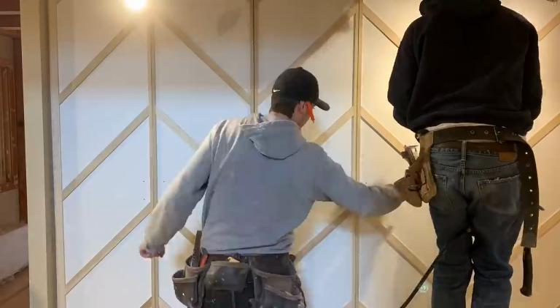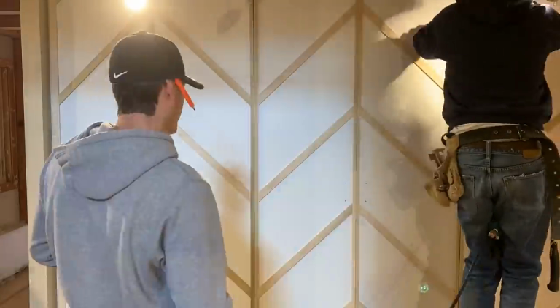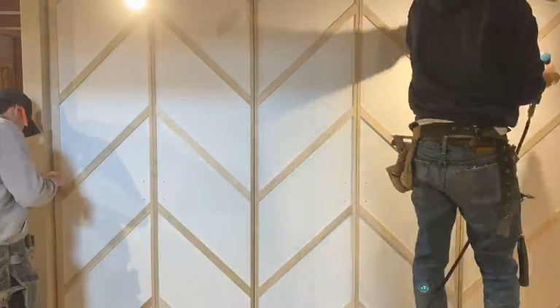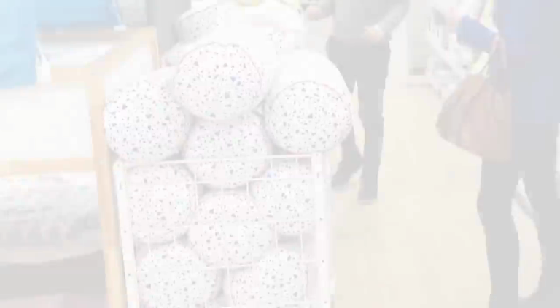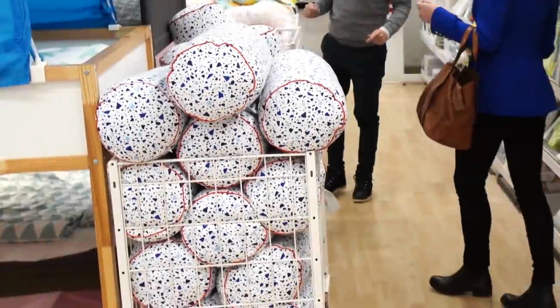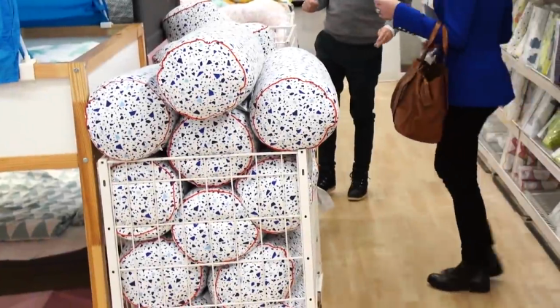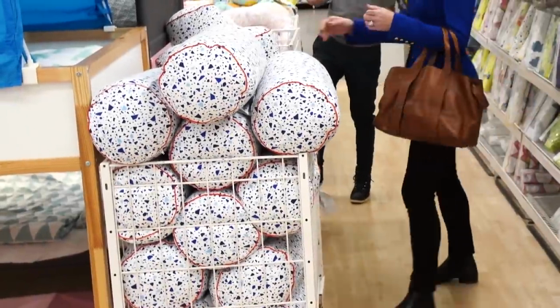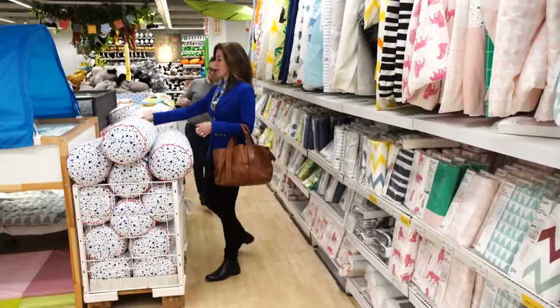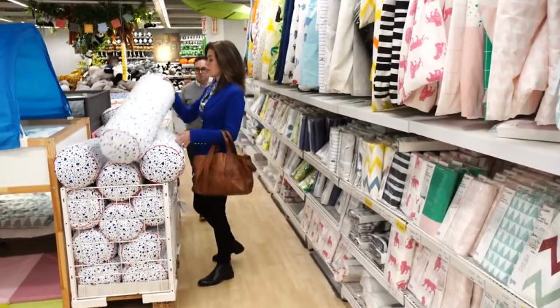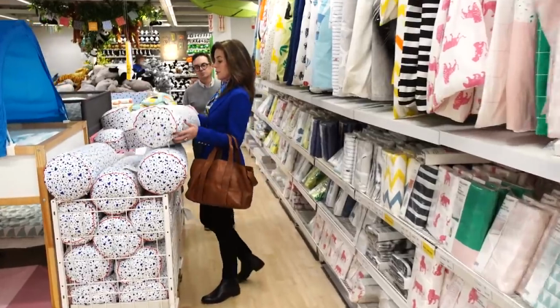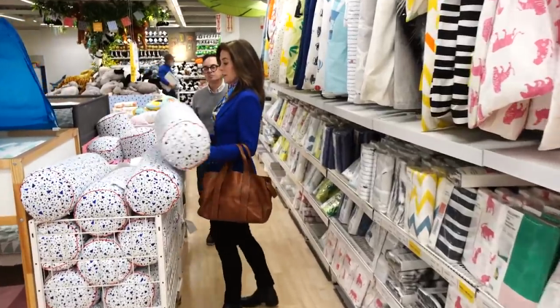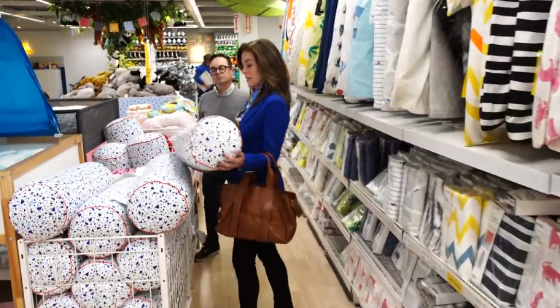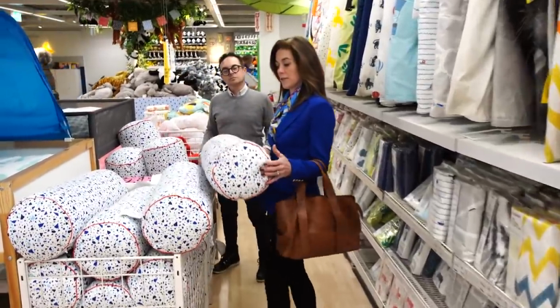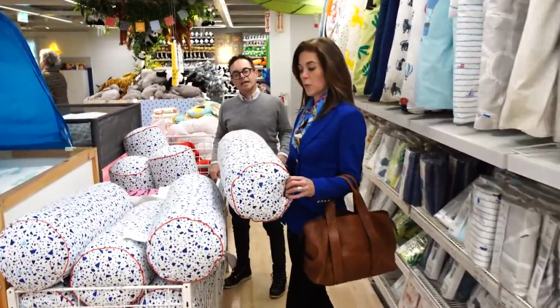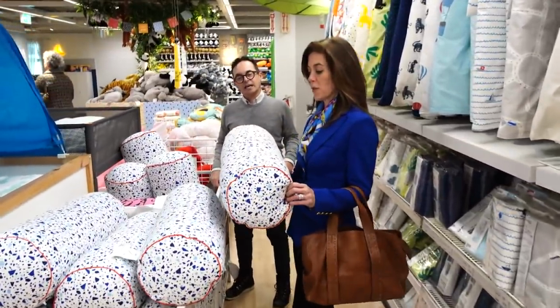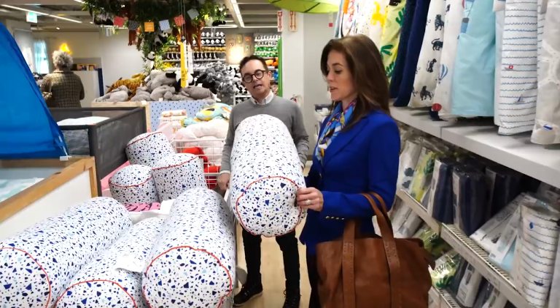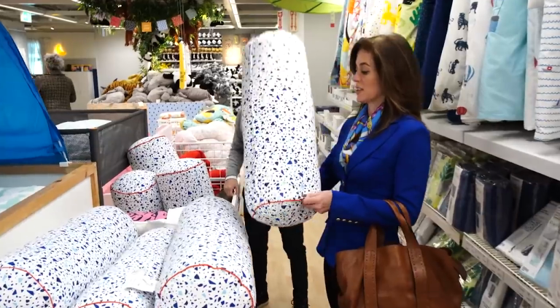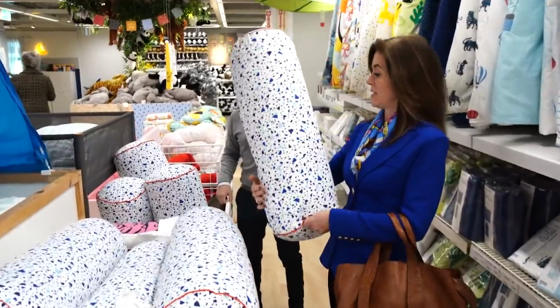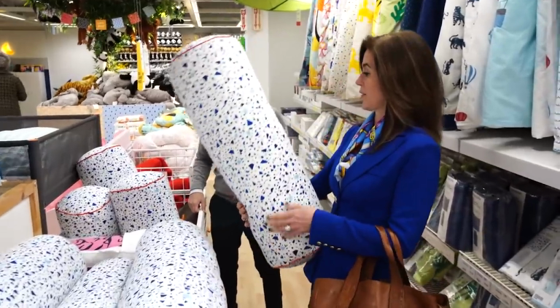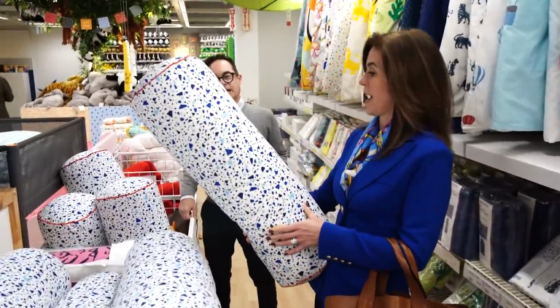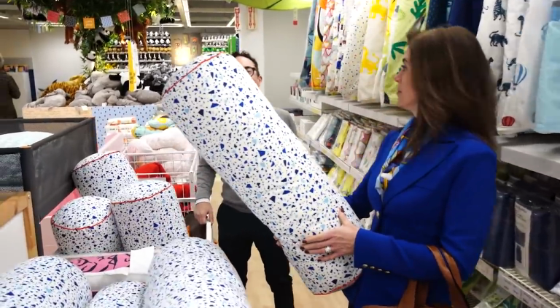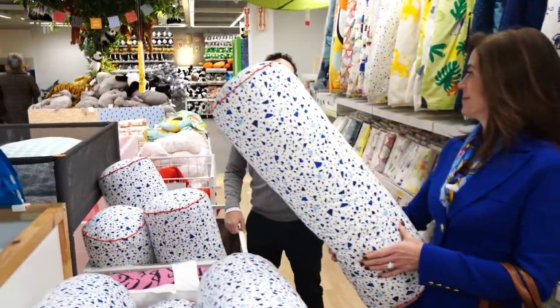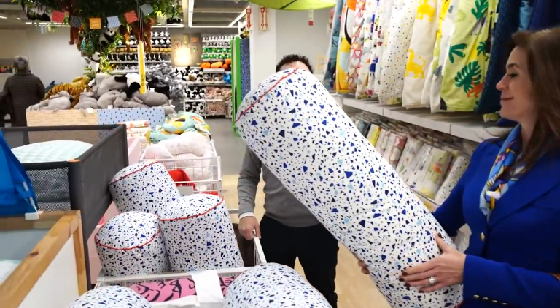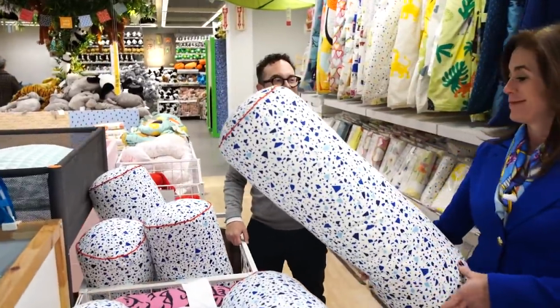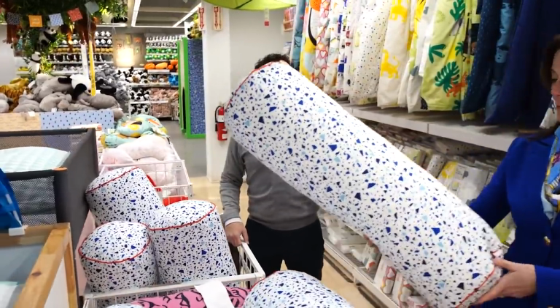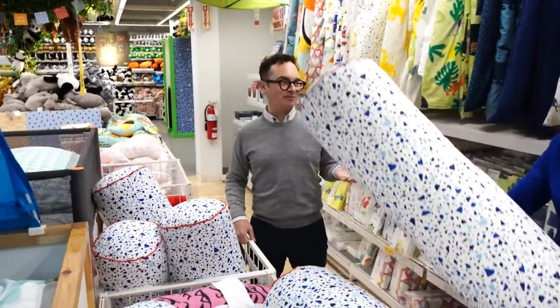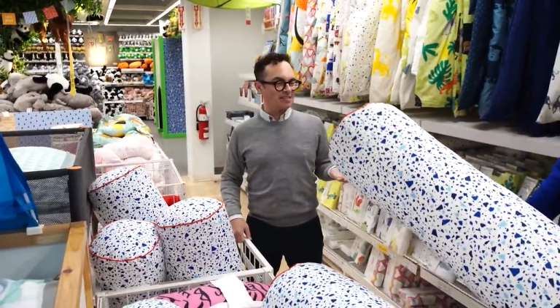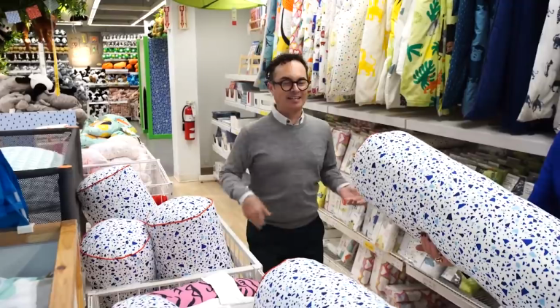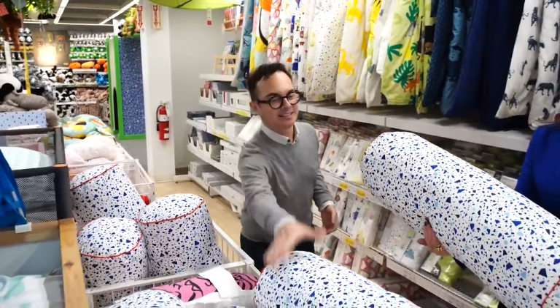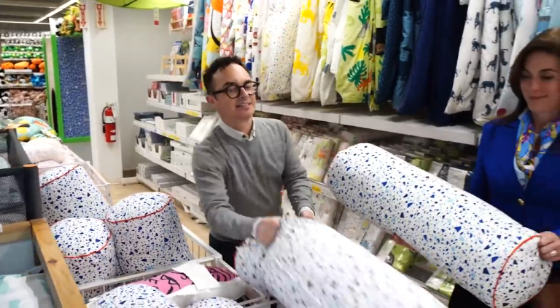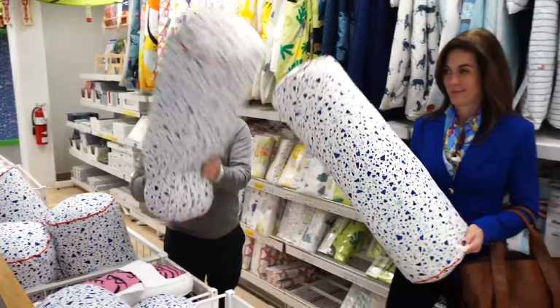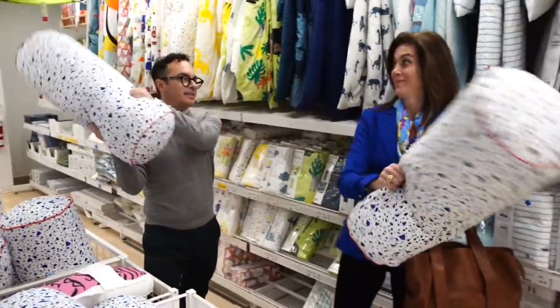Shopping's always more fun with a partner. Do you think a bolster is a good idea for a little boy's room? Or is that just an invitation for combat? I think that's the point though. Isn't that fun for boys? Like here, it's this.